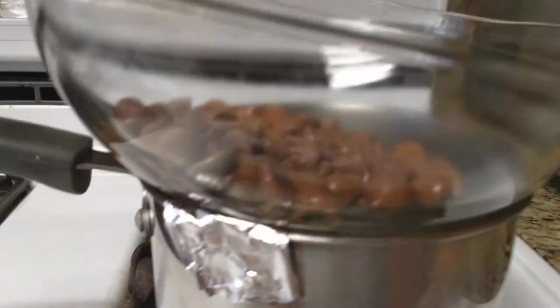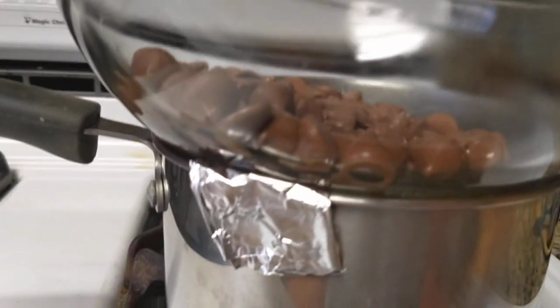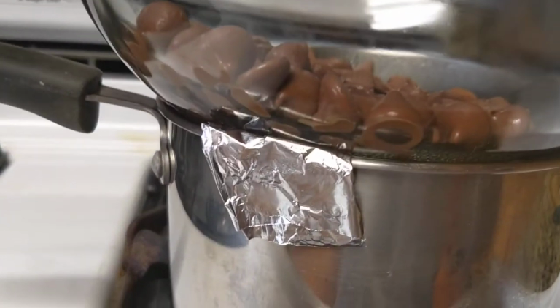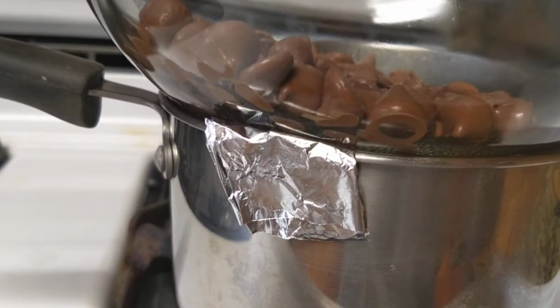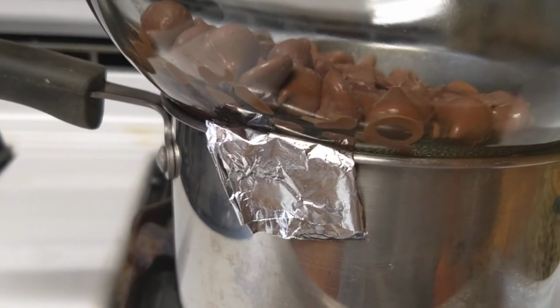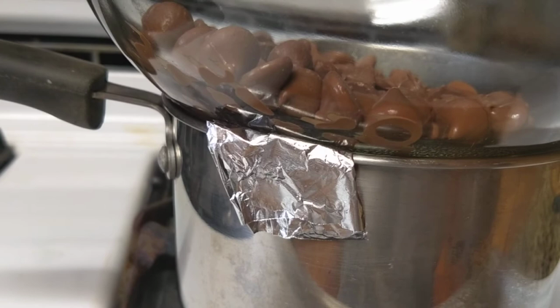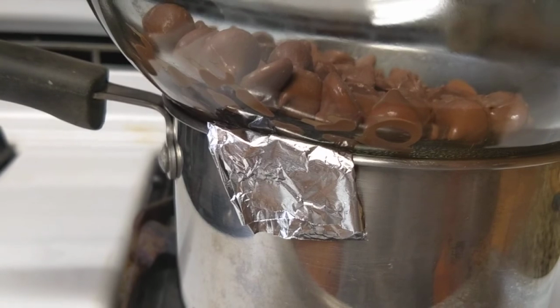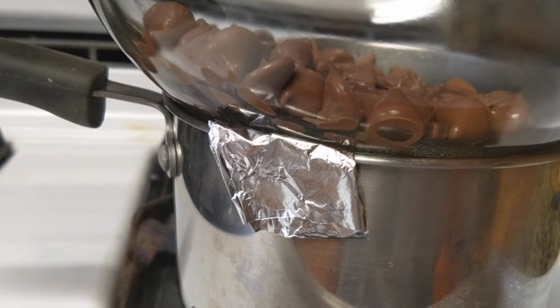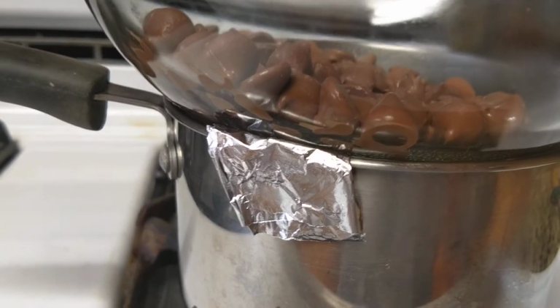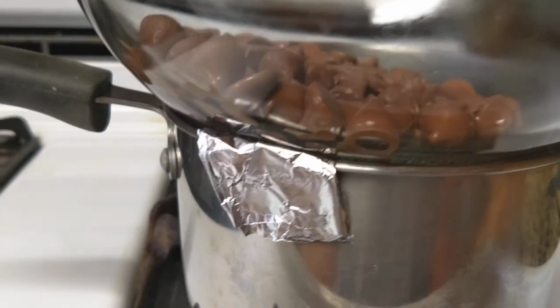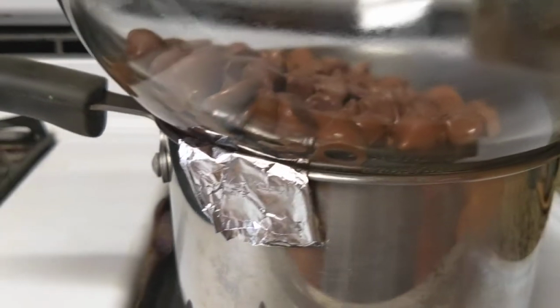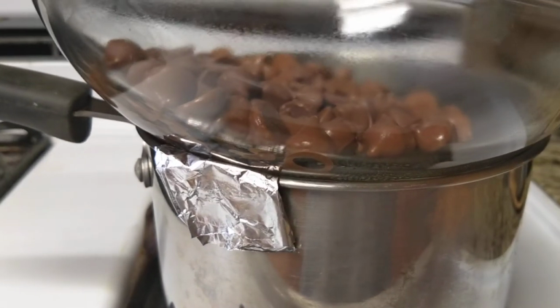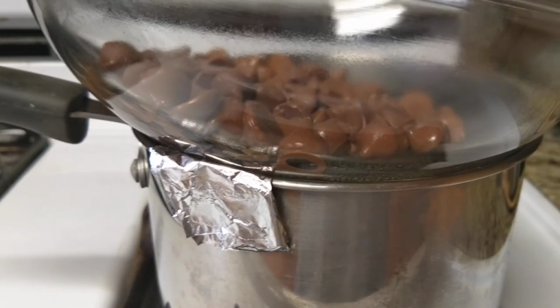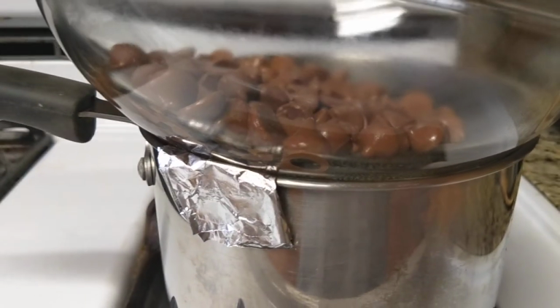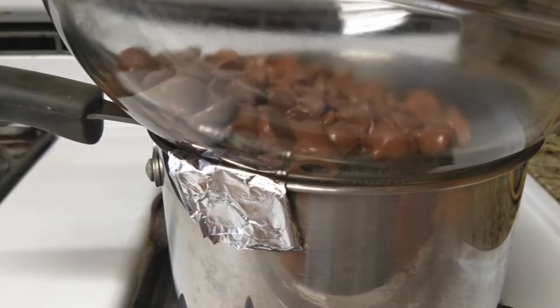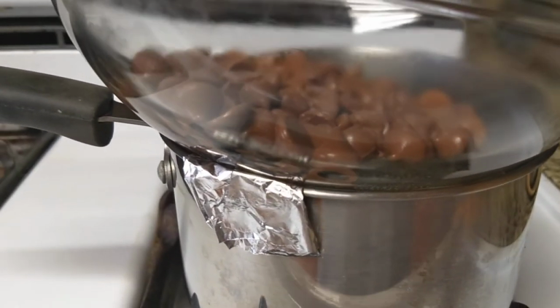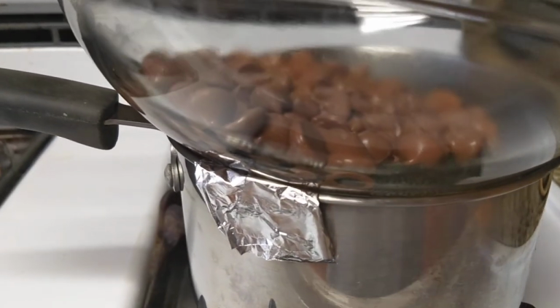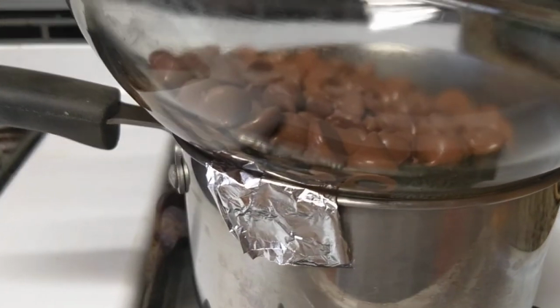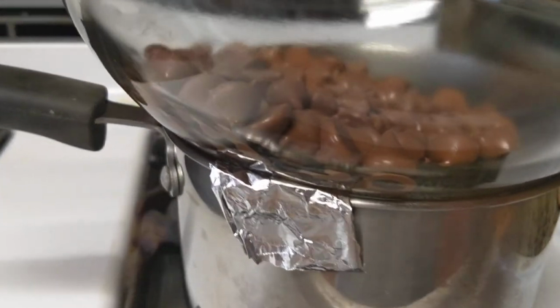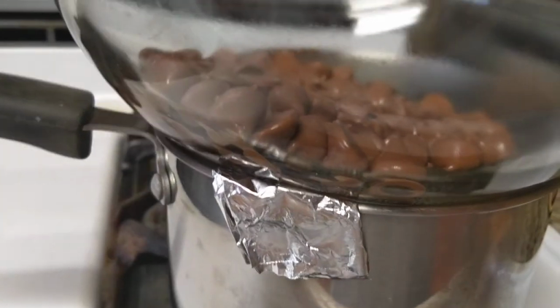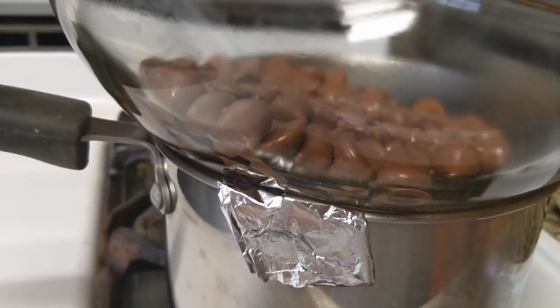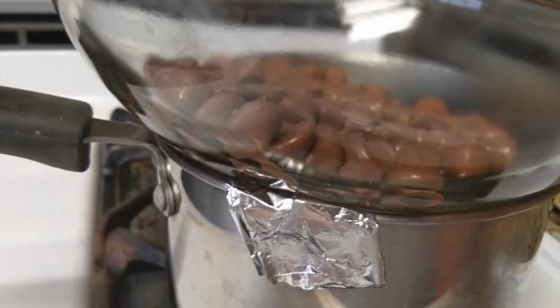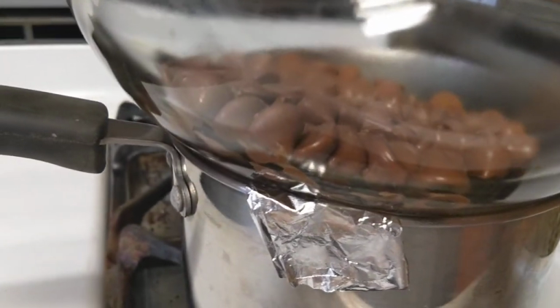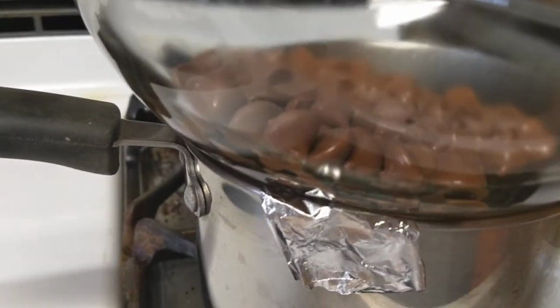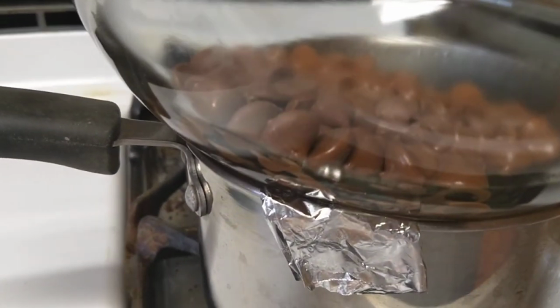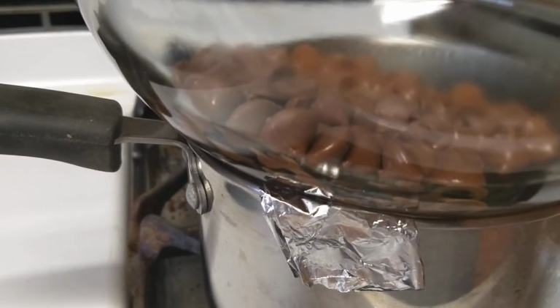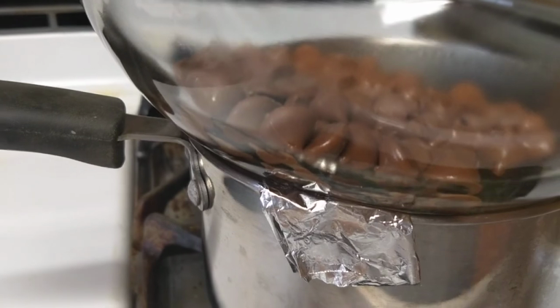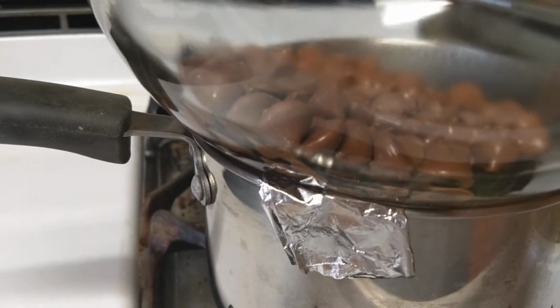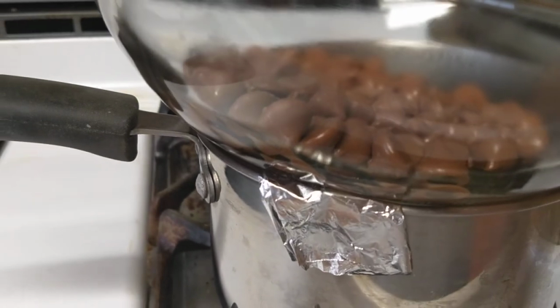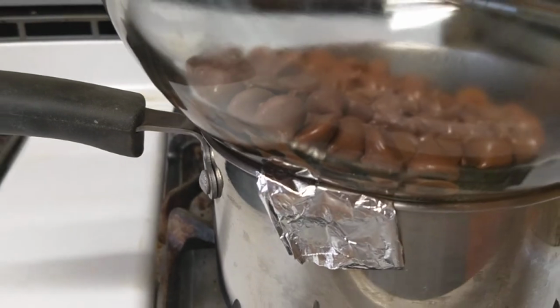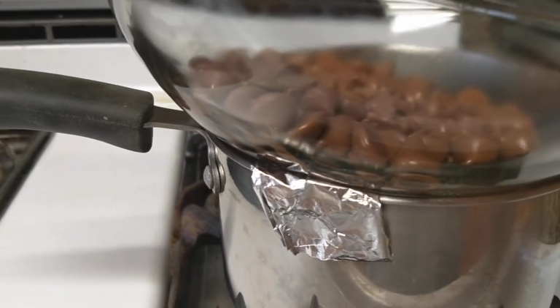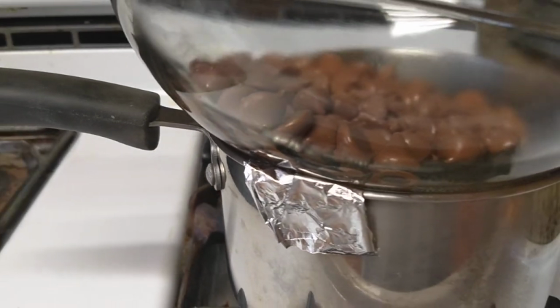You take a piece of tin foil, fold it a couple of times, and put it over the side — that way the edge cracks a little bit and there's a small space for the air to escape.